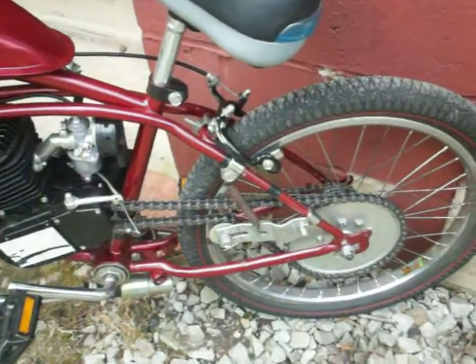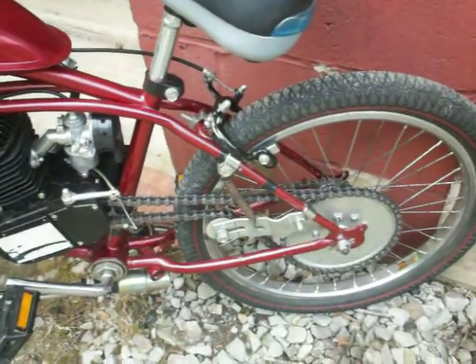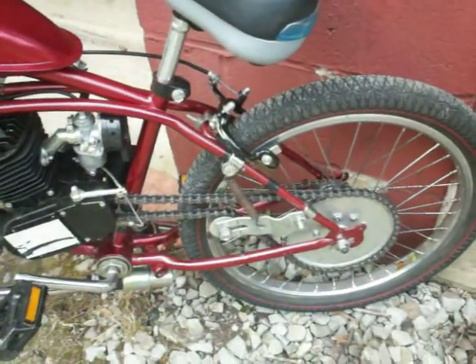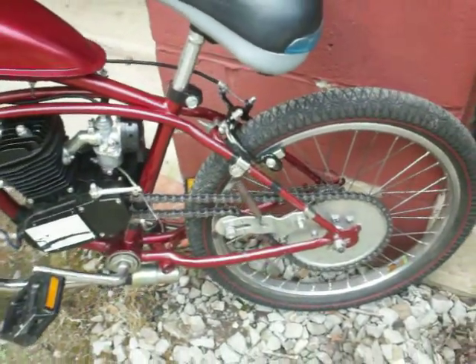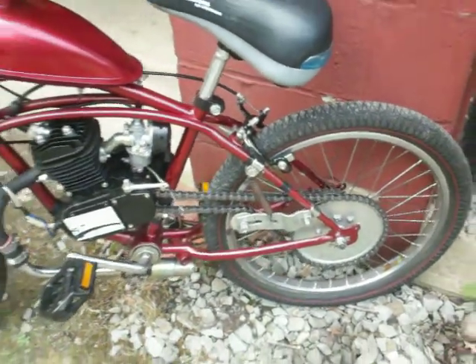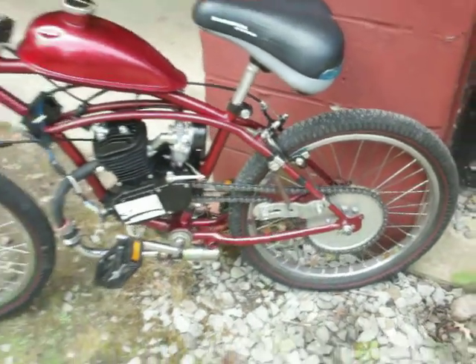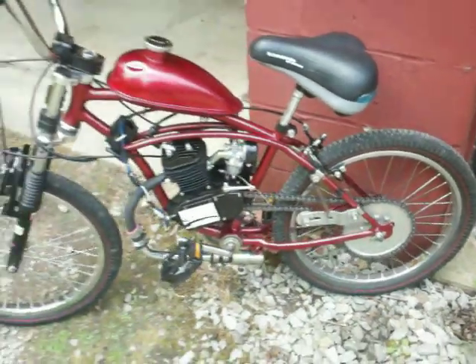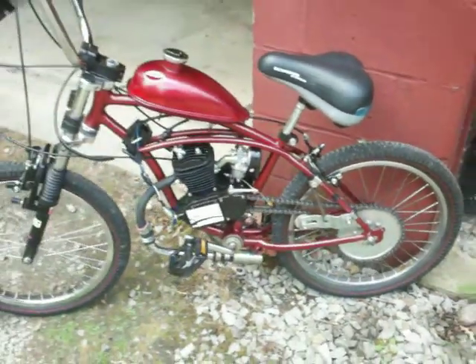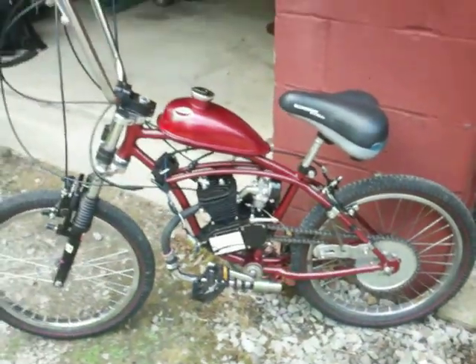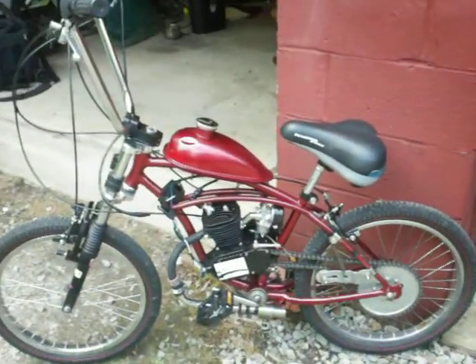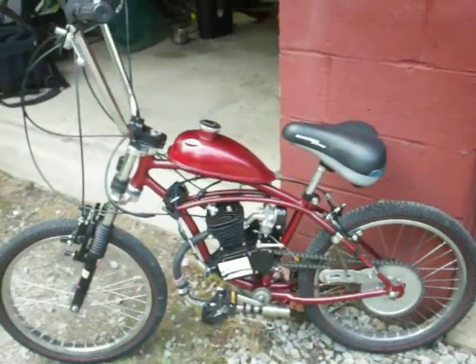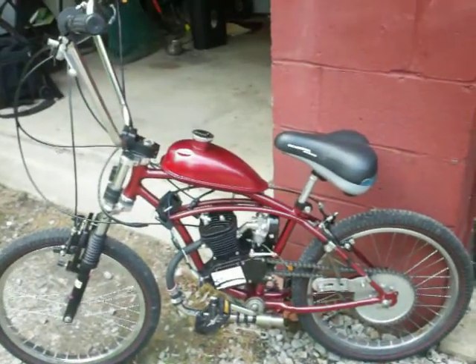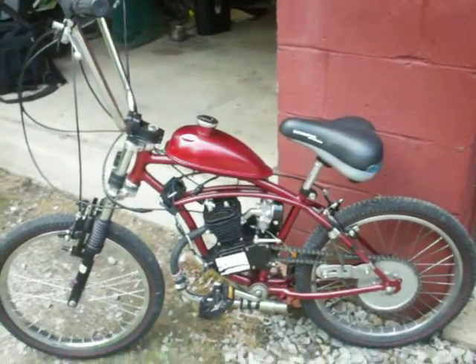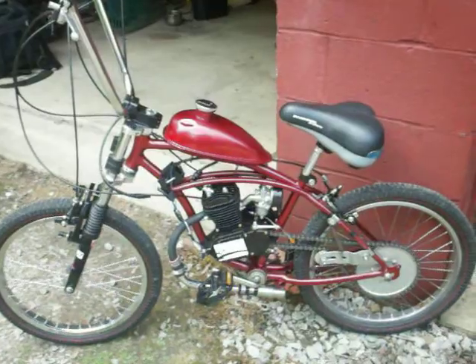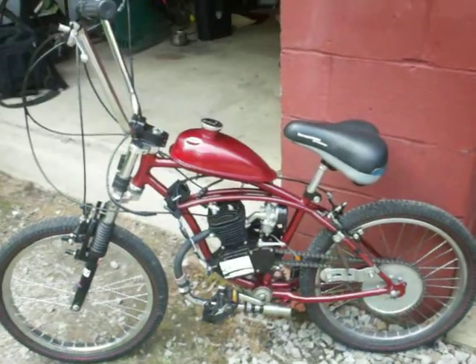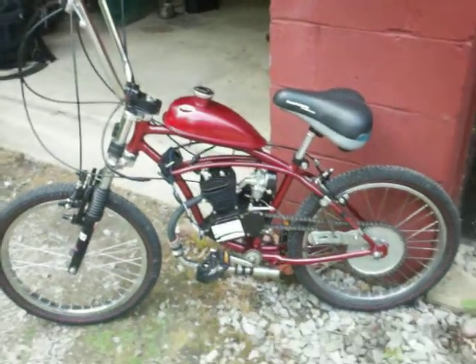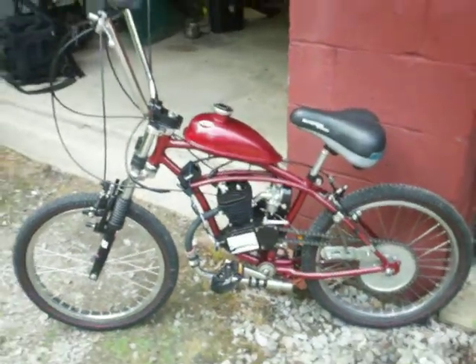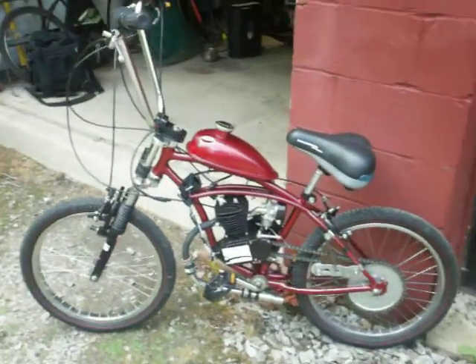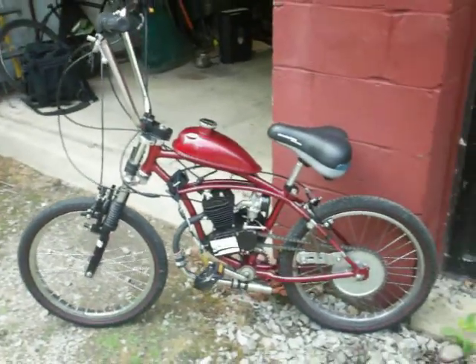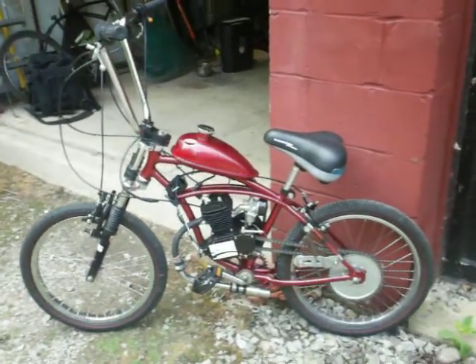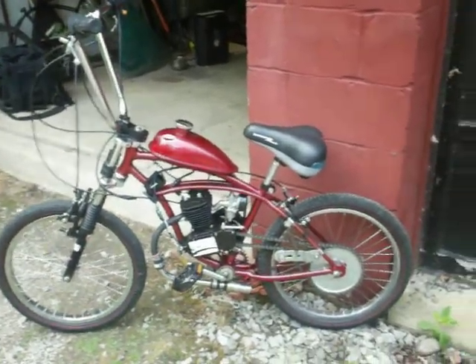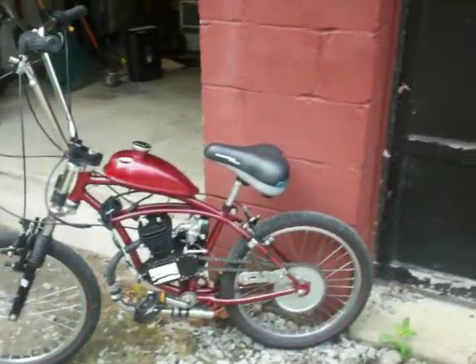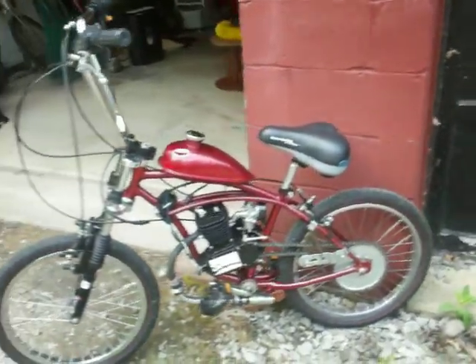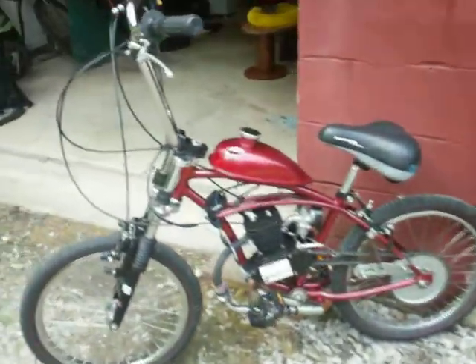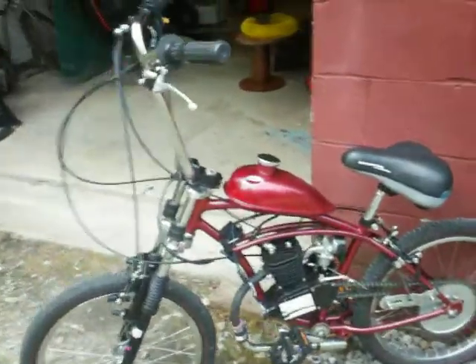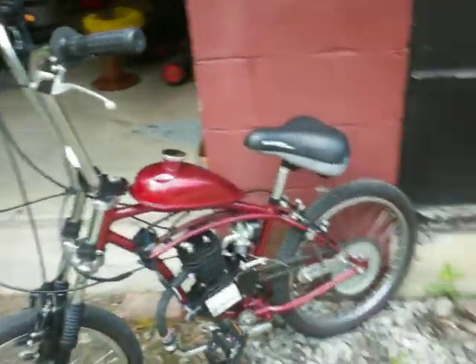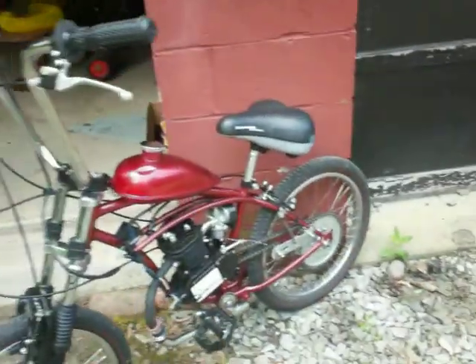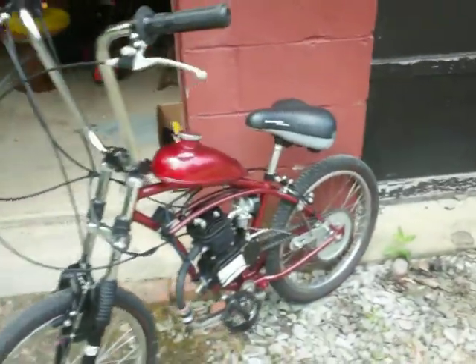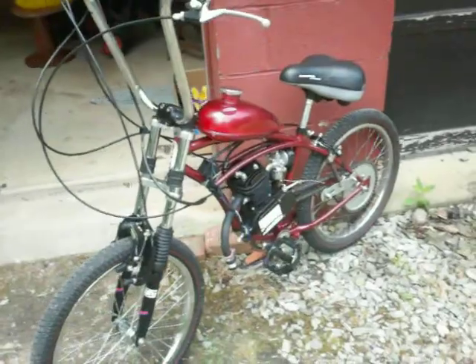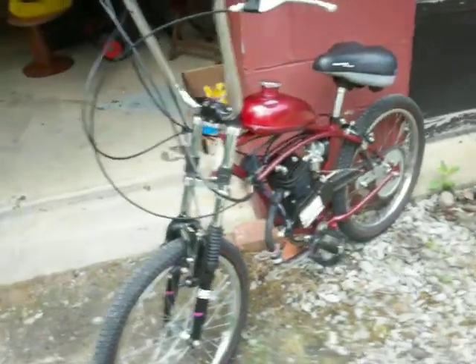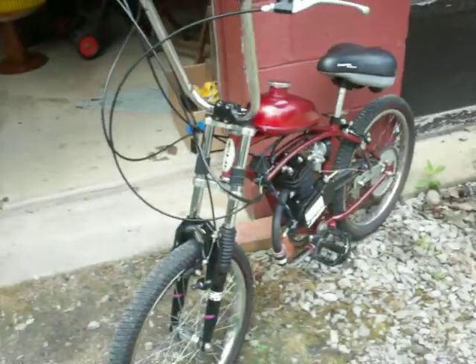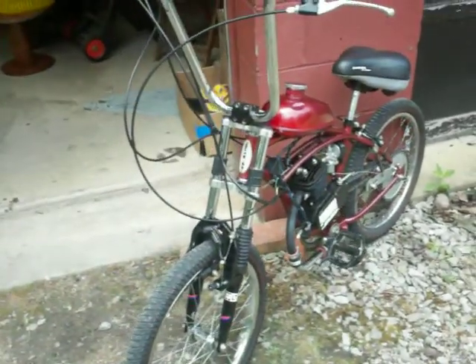Had it up to 25 miles per hour, no problem so far. I put that little seat on there so it don't pop wheelies all the time. Front brake.